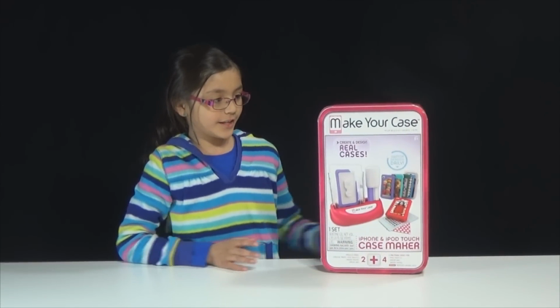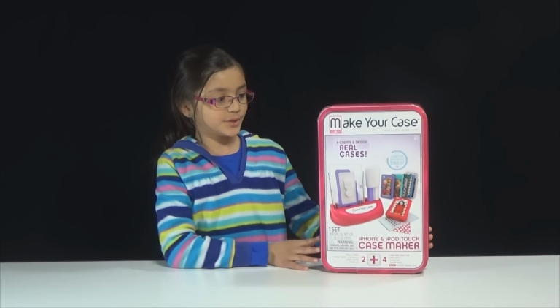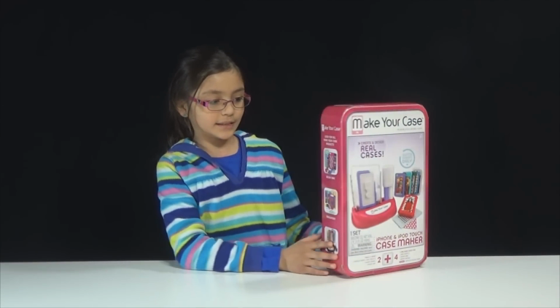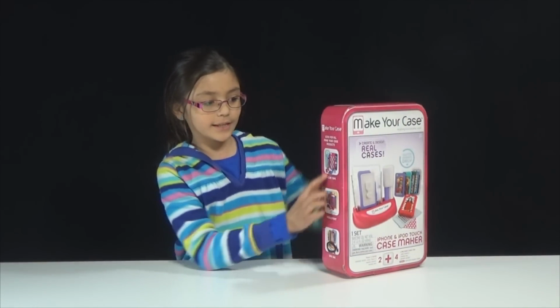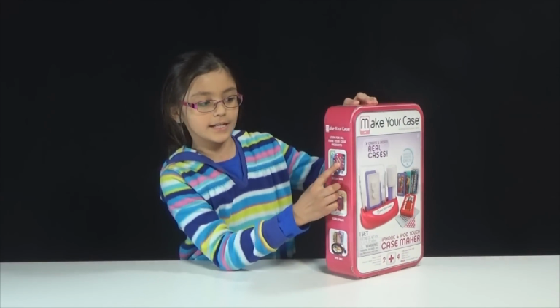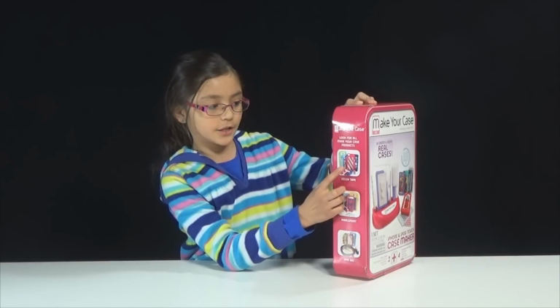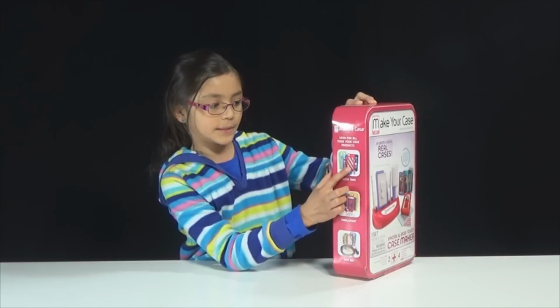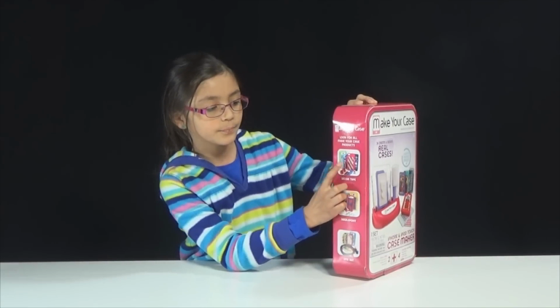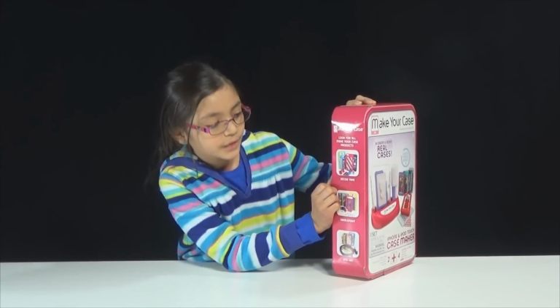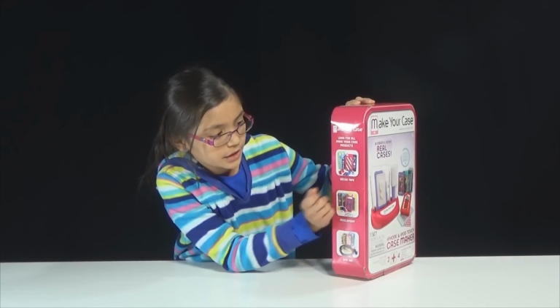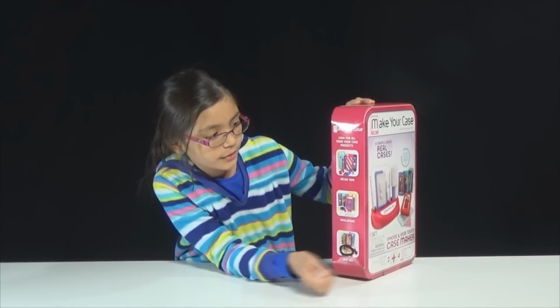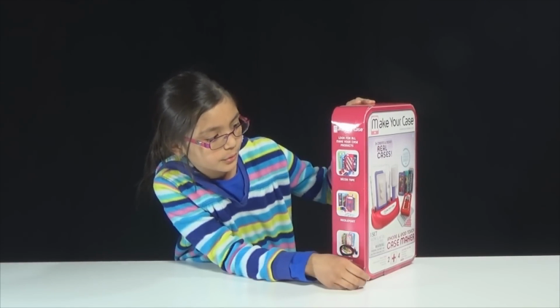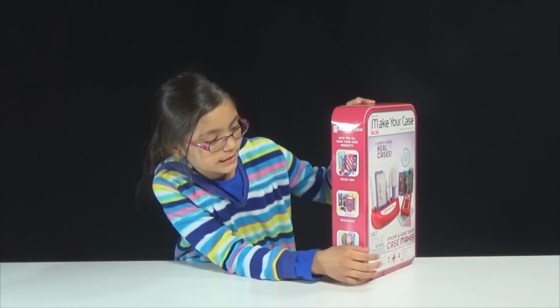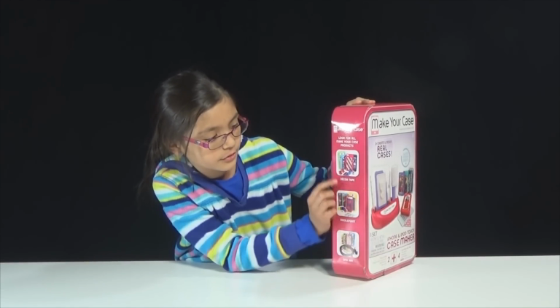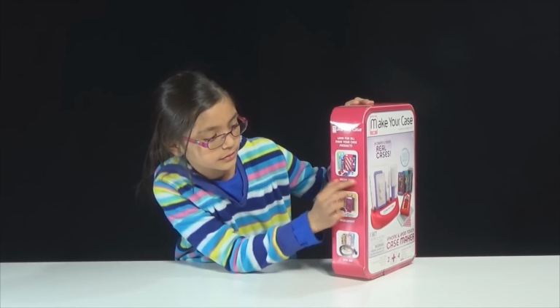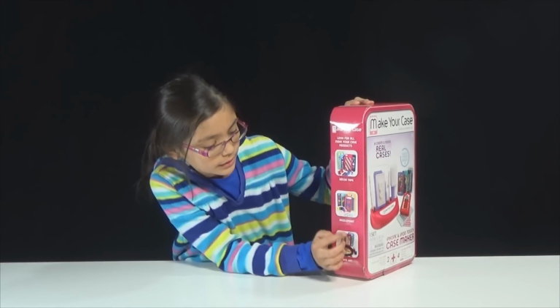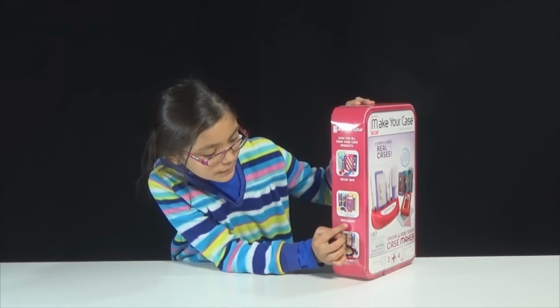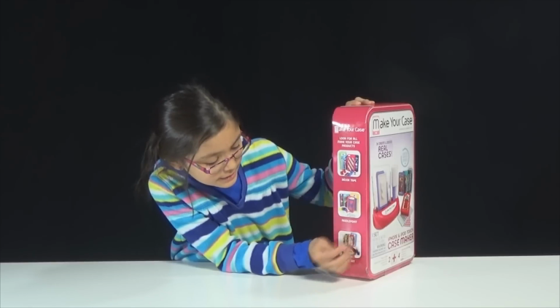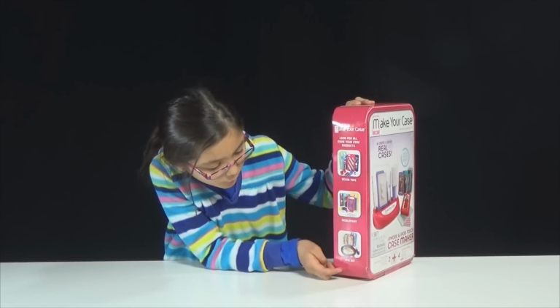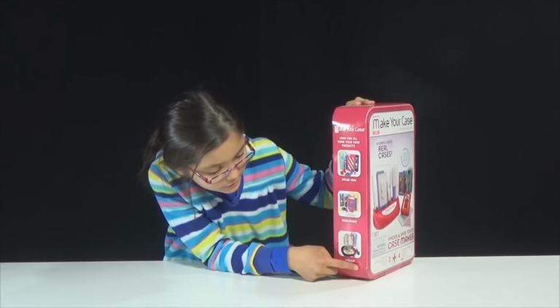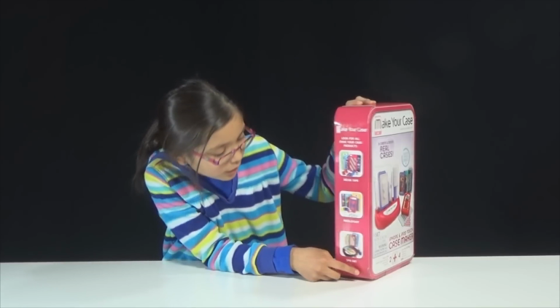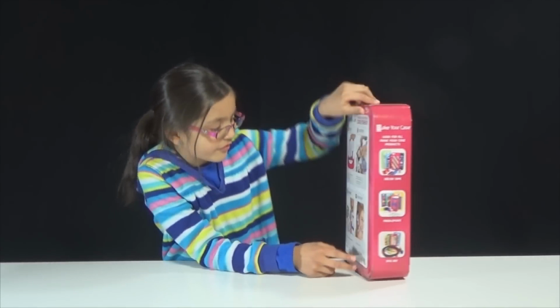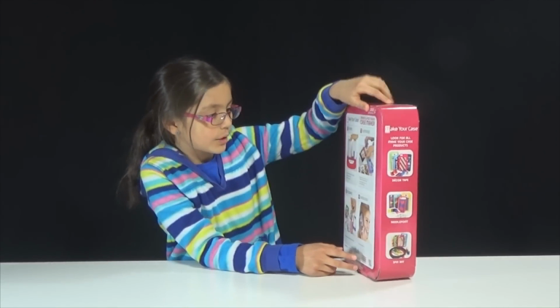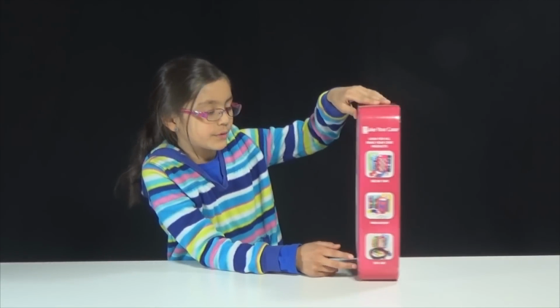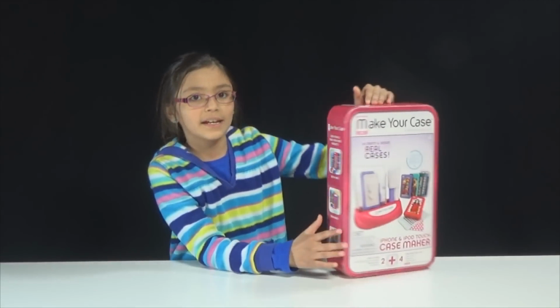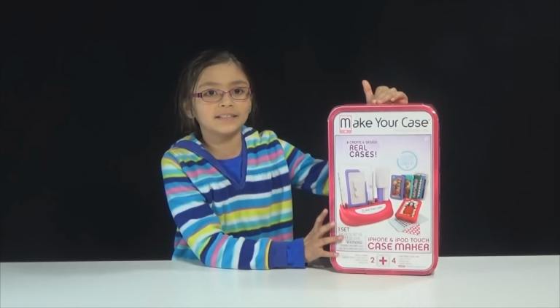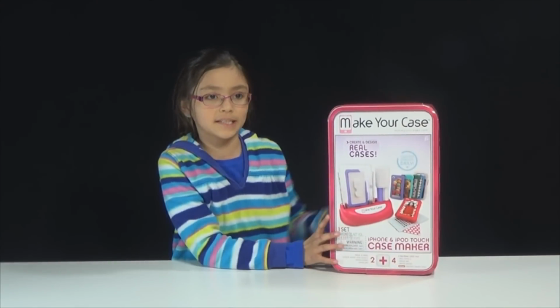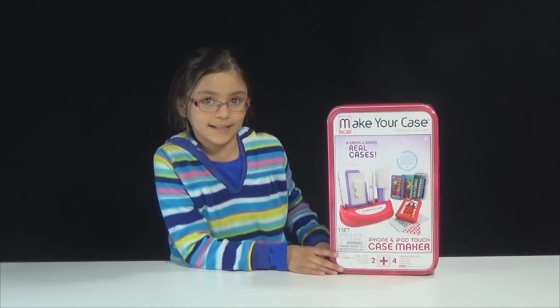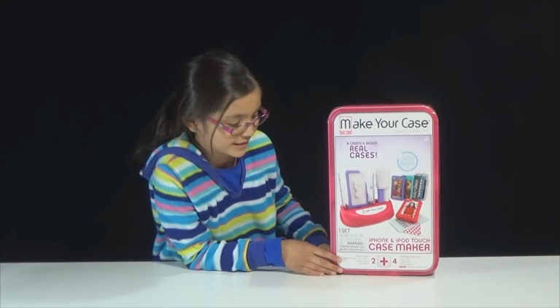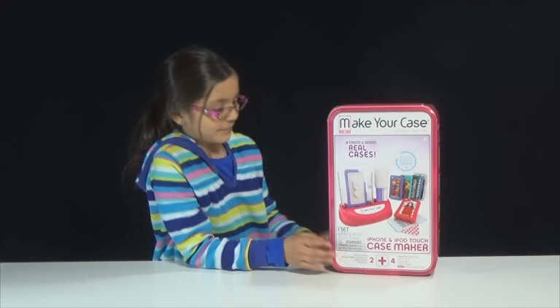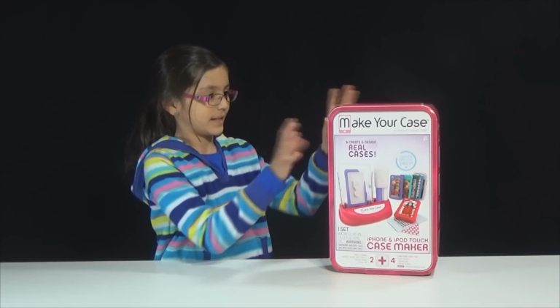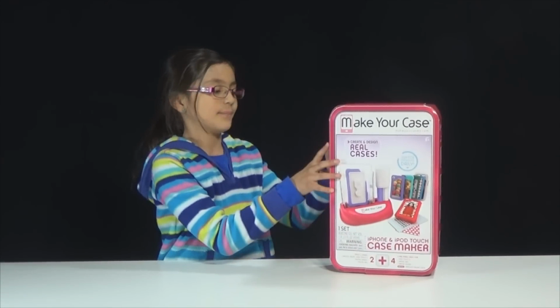It's really cool and you can decorate right here in the middle and make your own iPhone cases. You can use decor tape, needle point, spin art, photos, and tons of things like stickers and stamps.